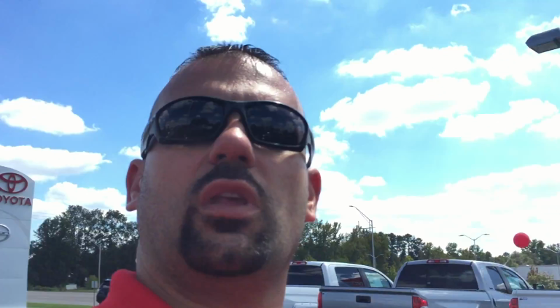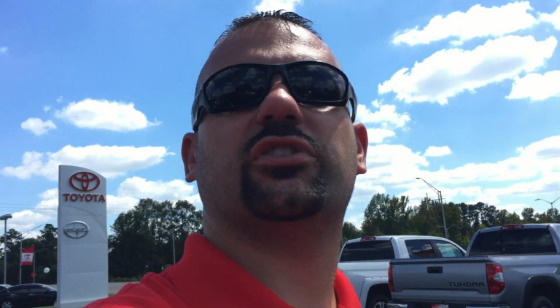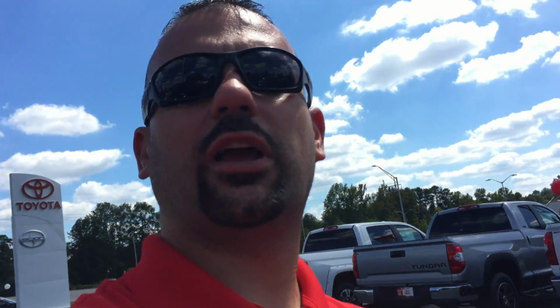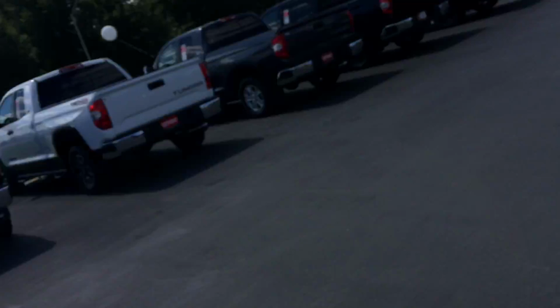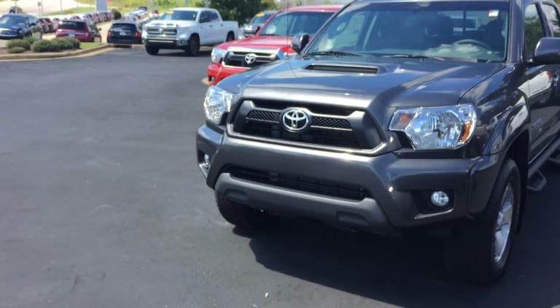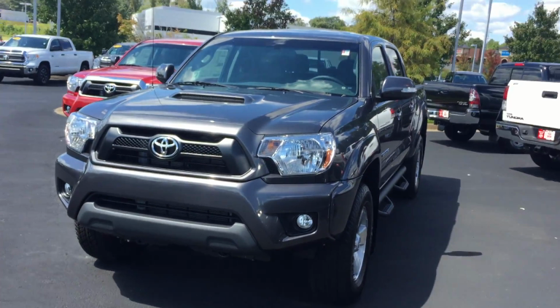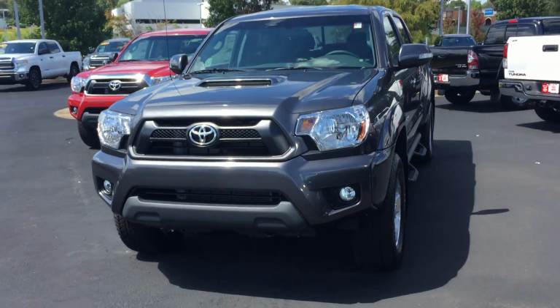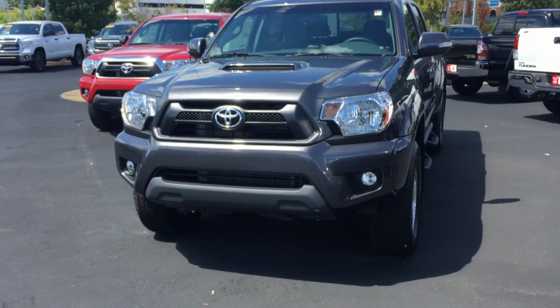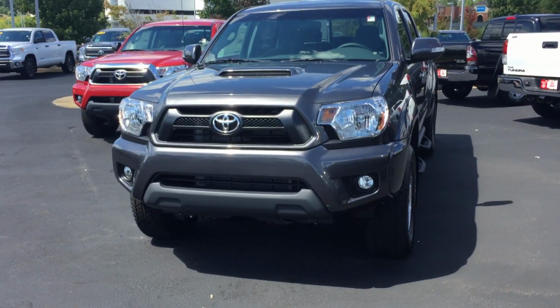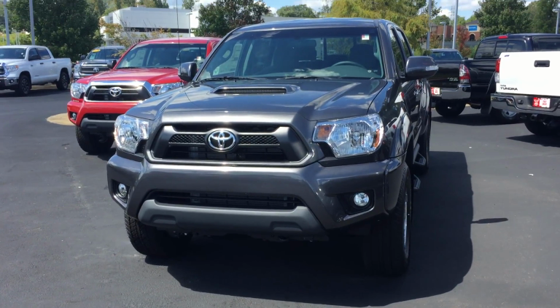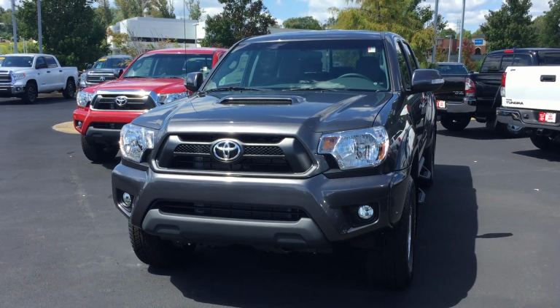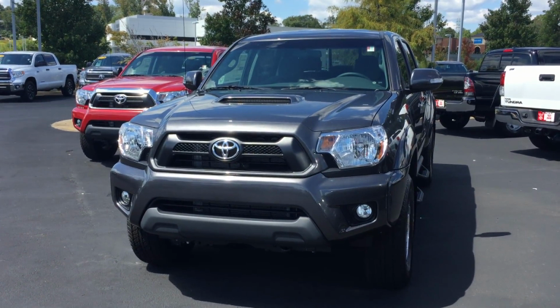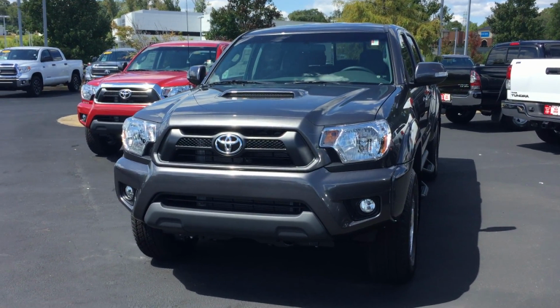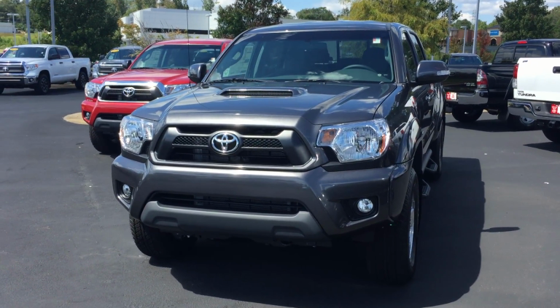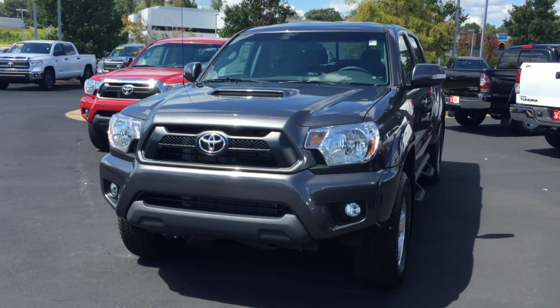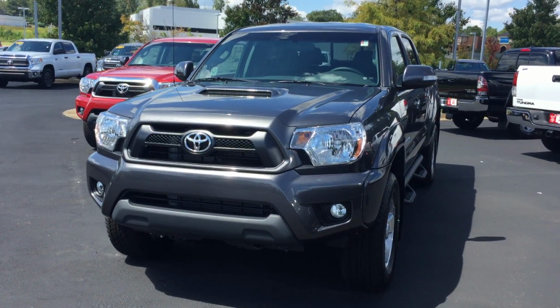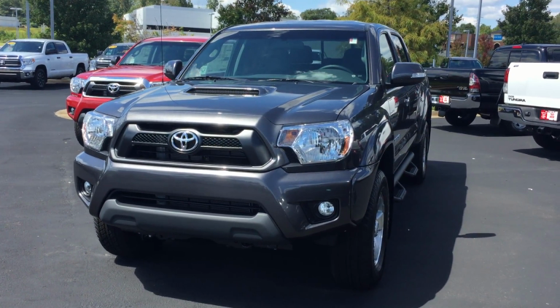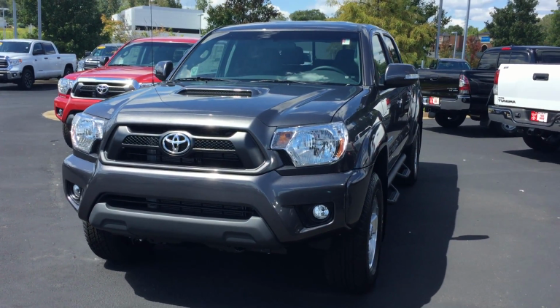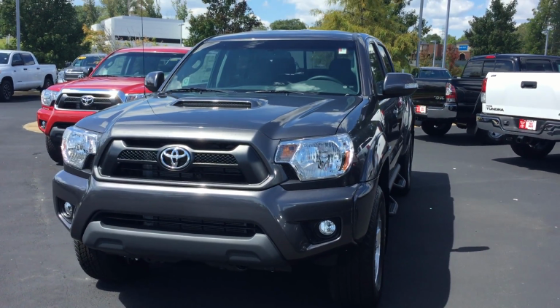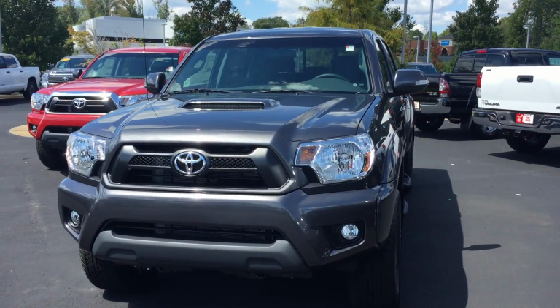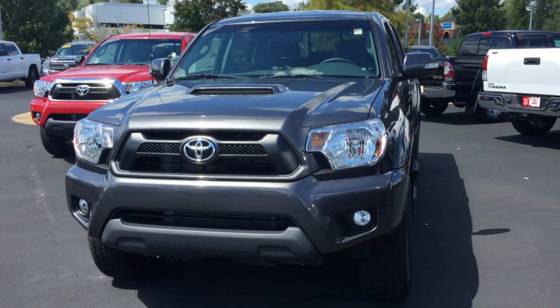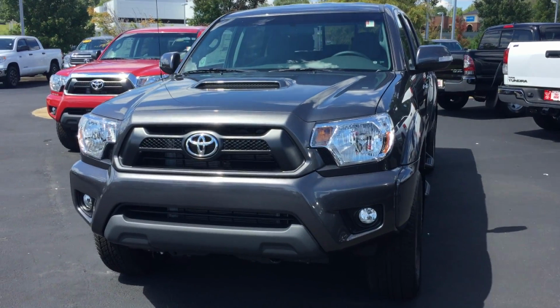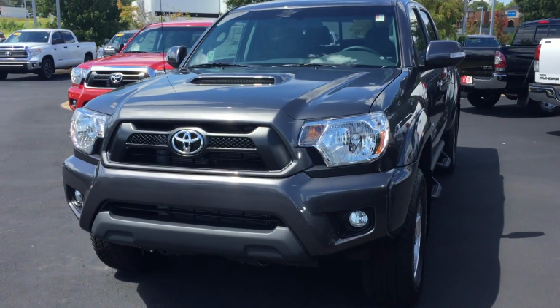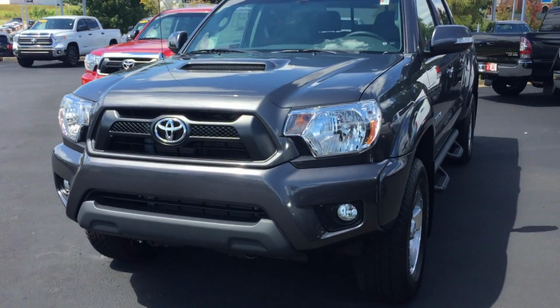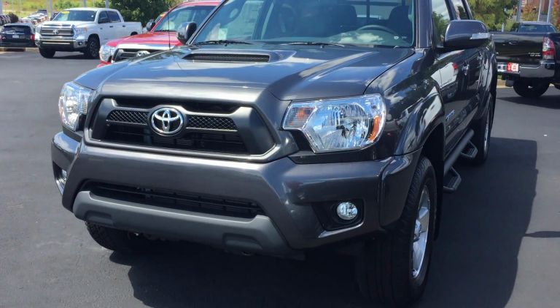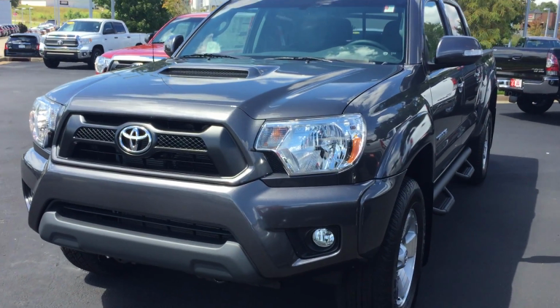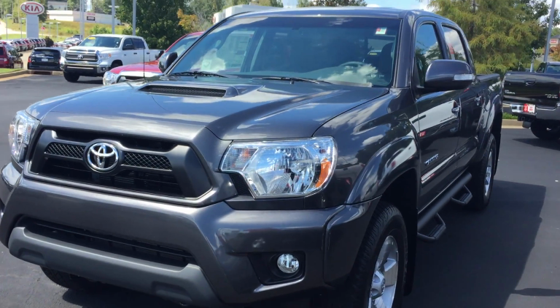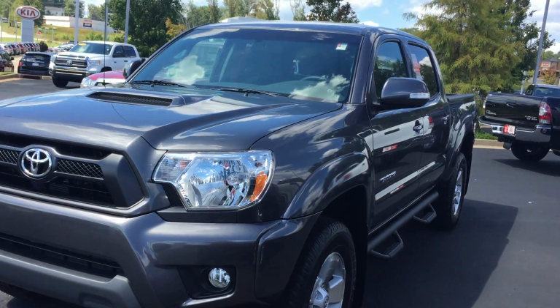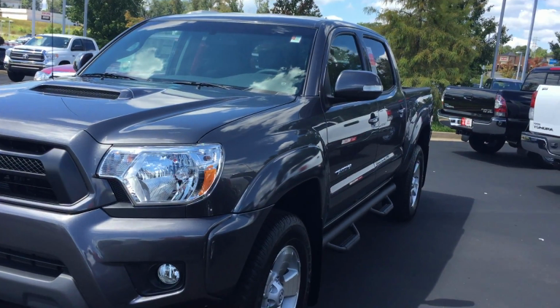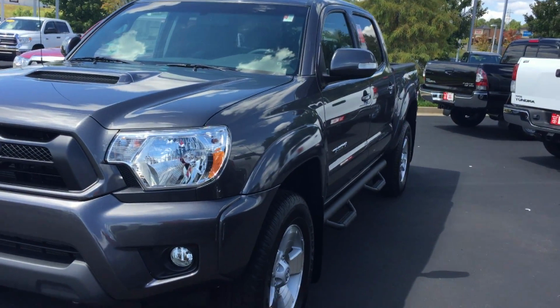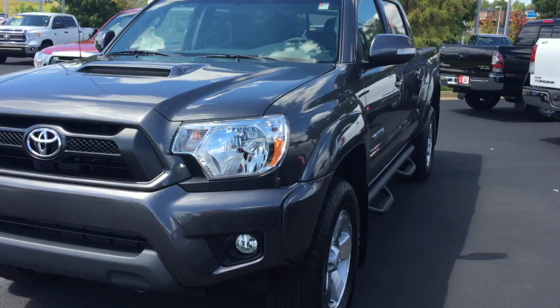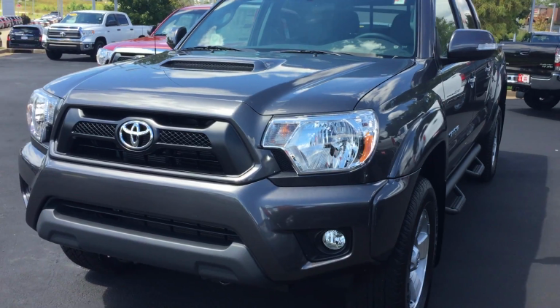Hey Rusty, it's Wayne Cato with LaGrange Toyota. I want to show you this beautiful 2015 Toyota Tacoma V6. It is dark magnetic gray, just like you requested, with a graphite interior. This one is four wheel drive.